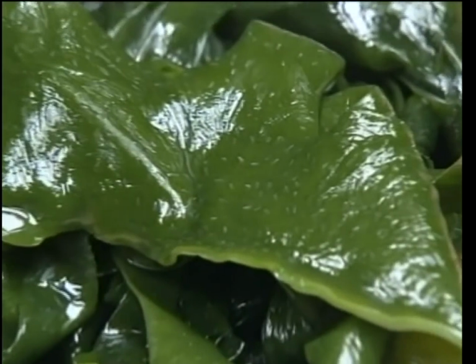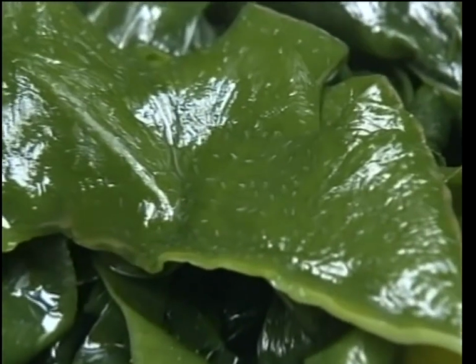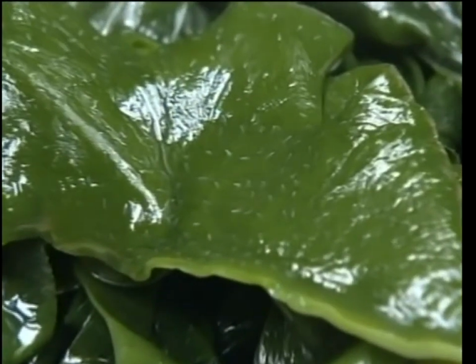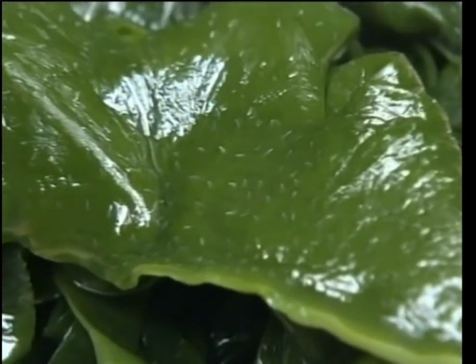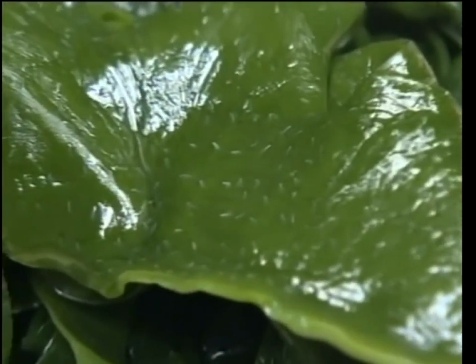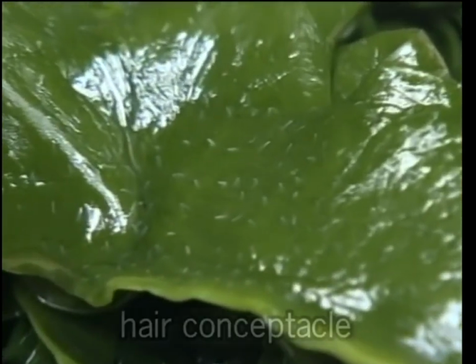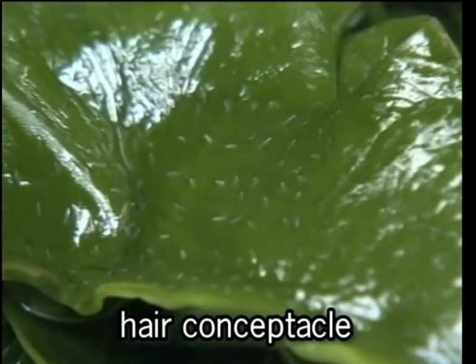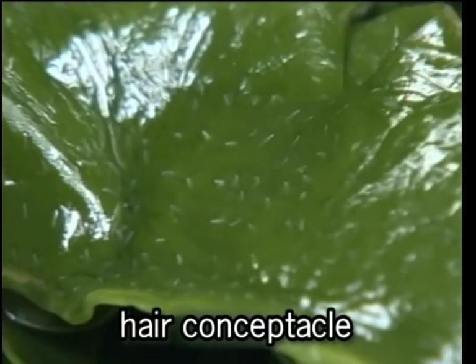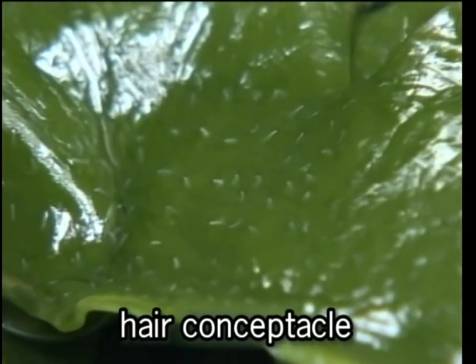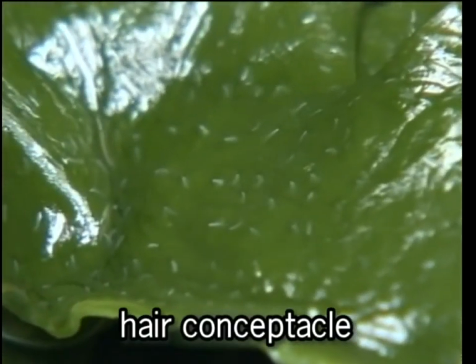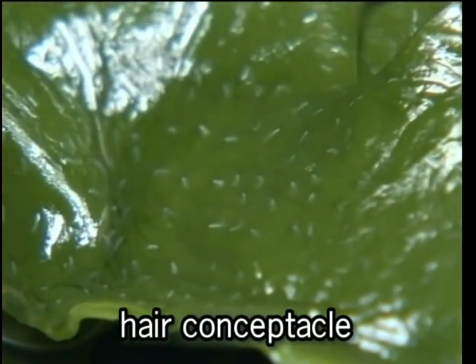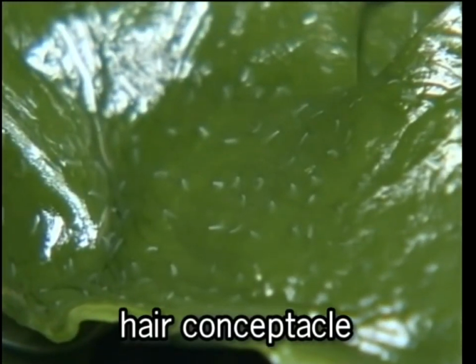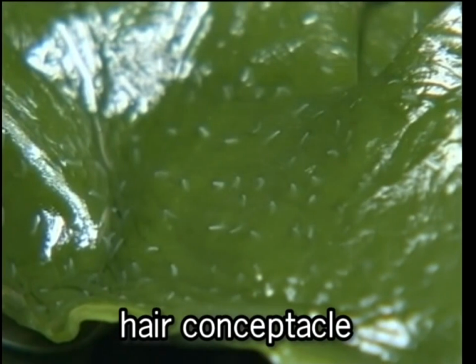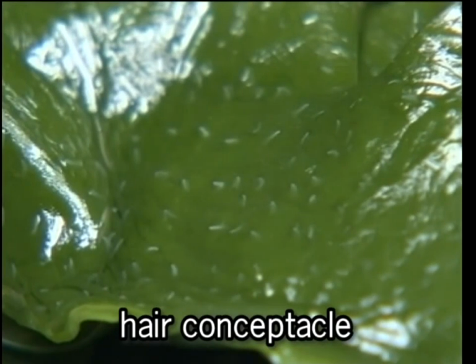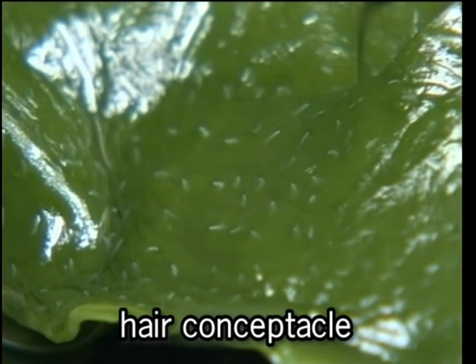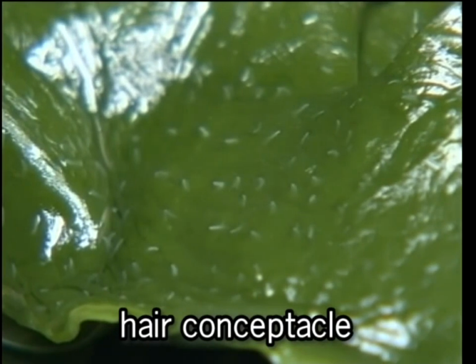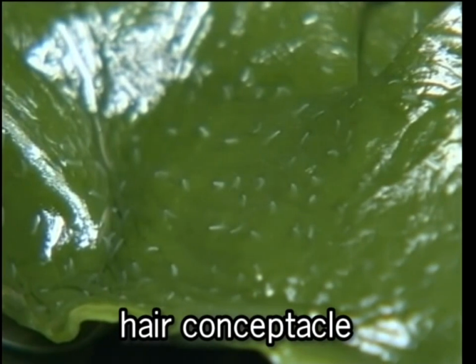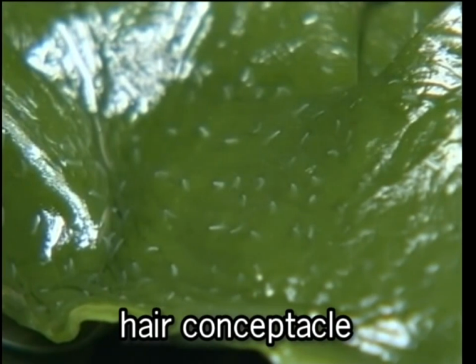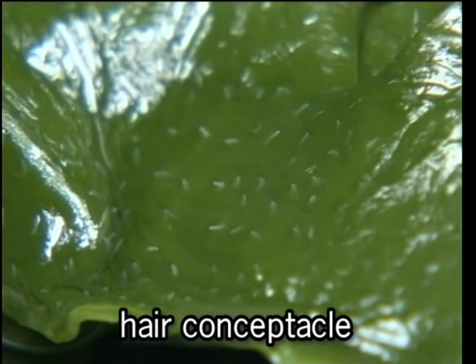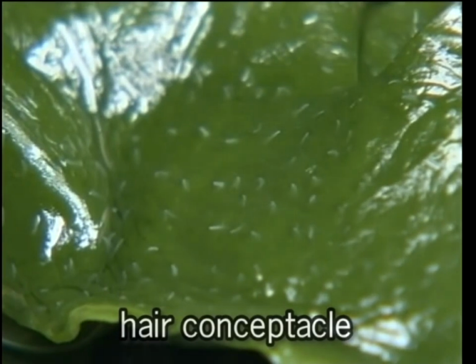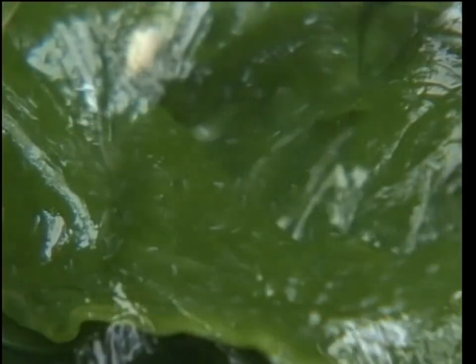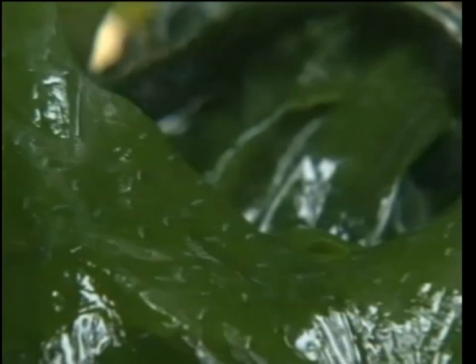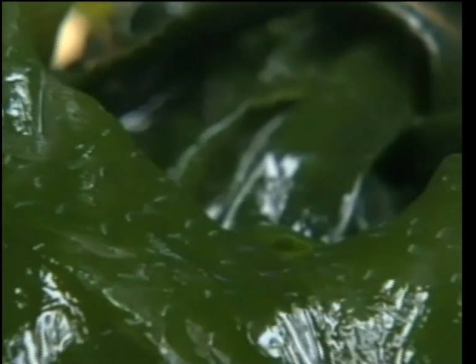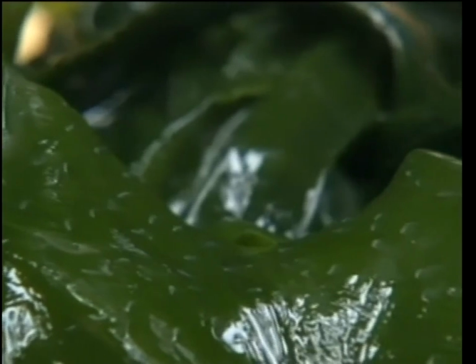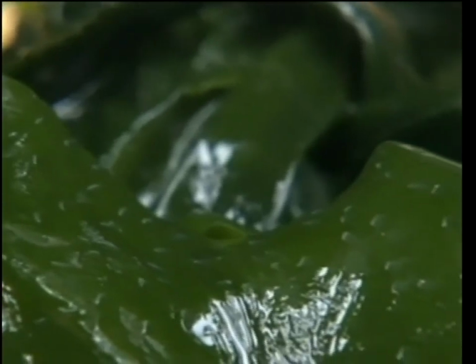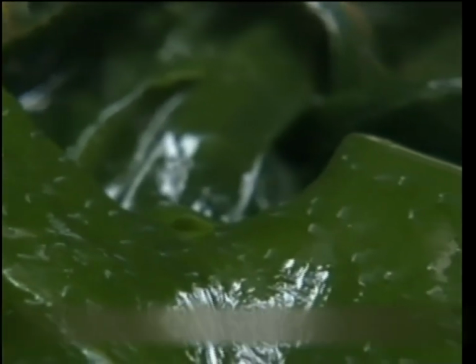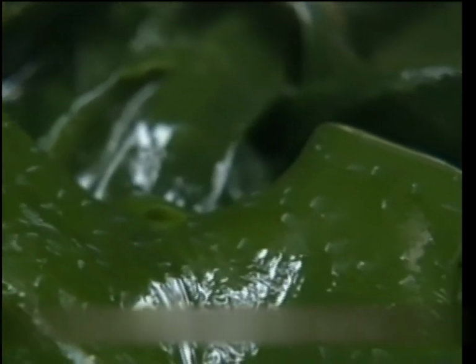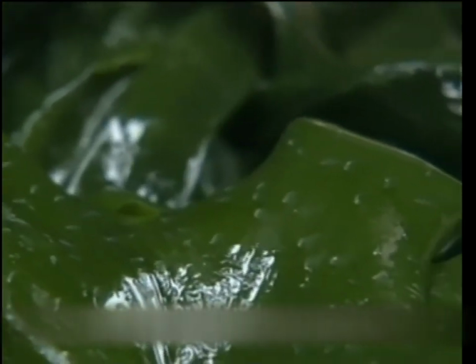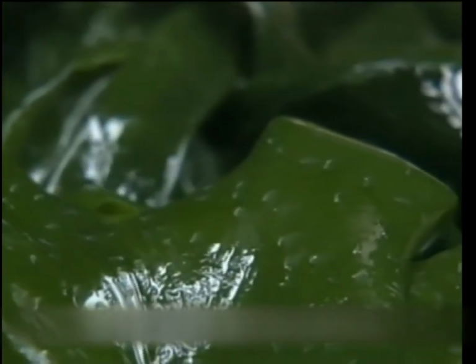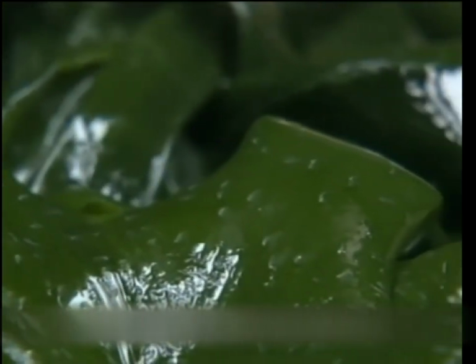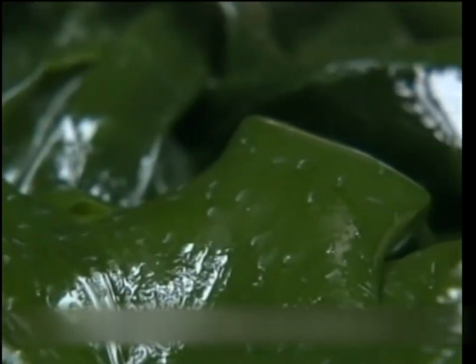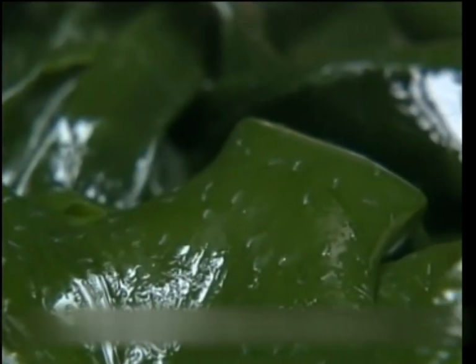Some consumers may complain about the small white hairs on the surface of wakame, but do not confuse them with fungi. They are just parts of wakame, and there is no need to worry about them.